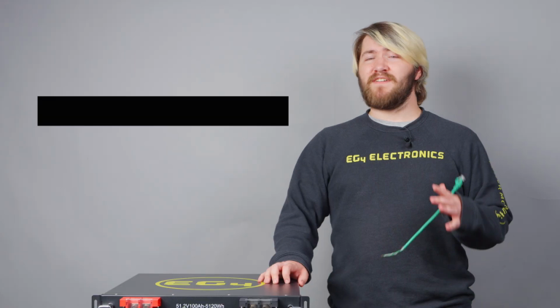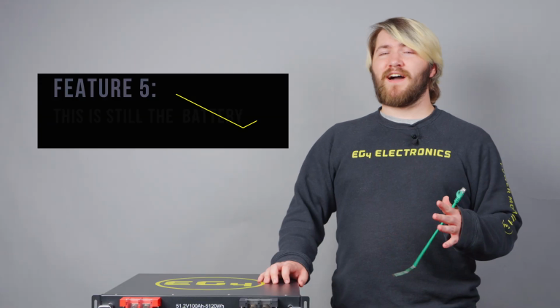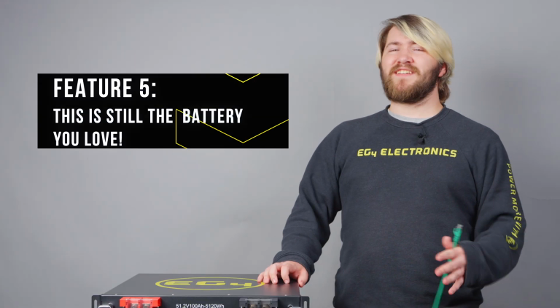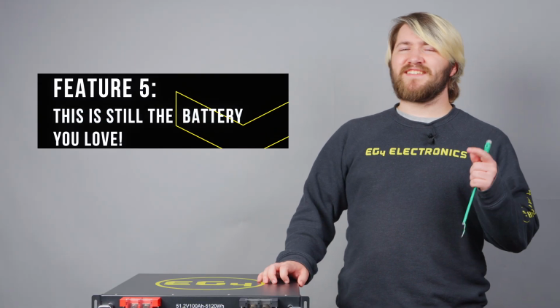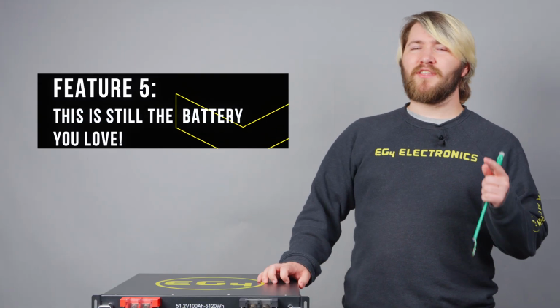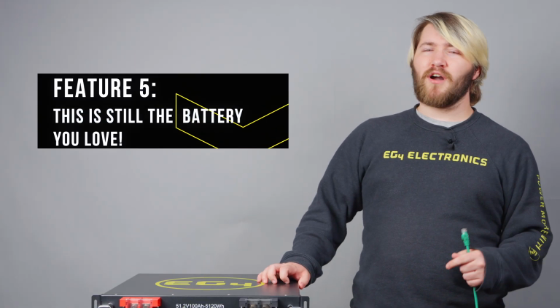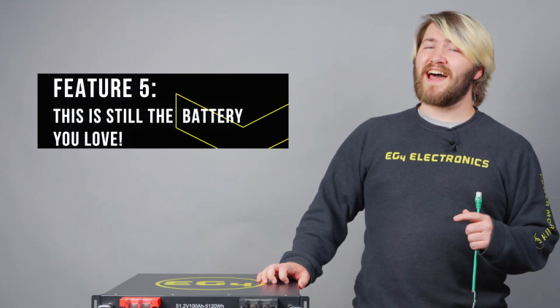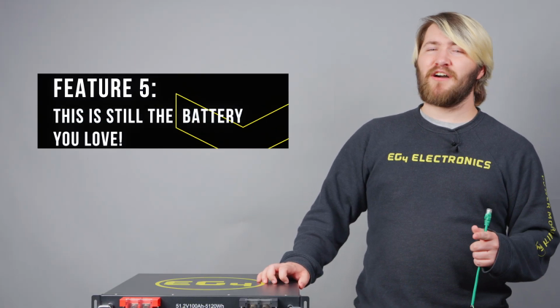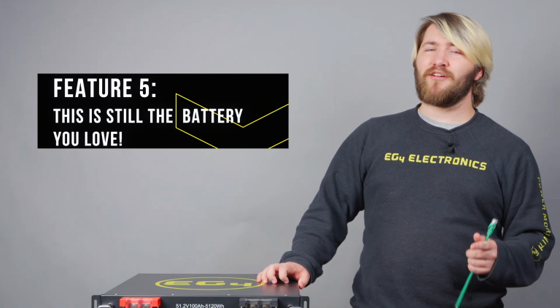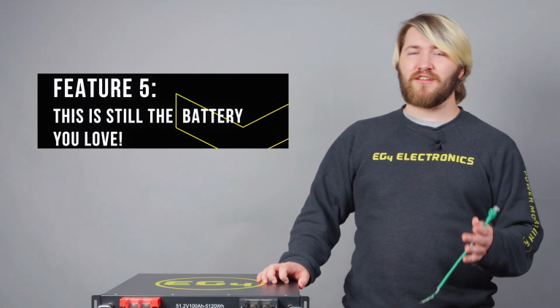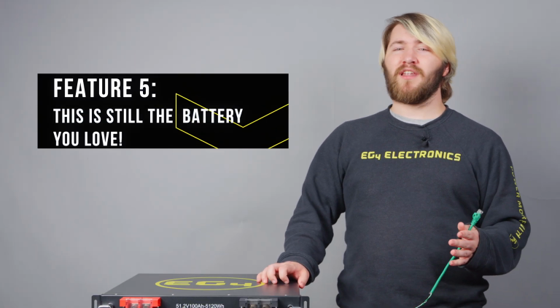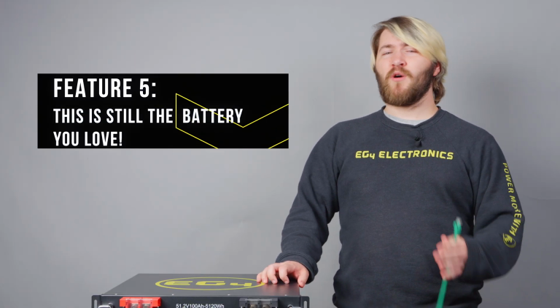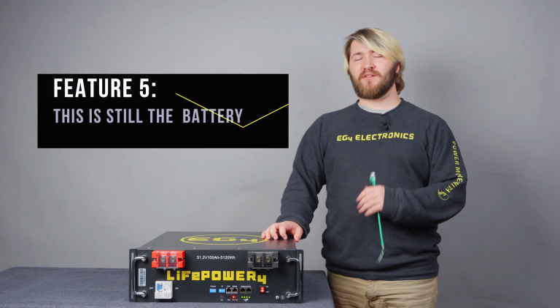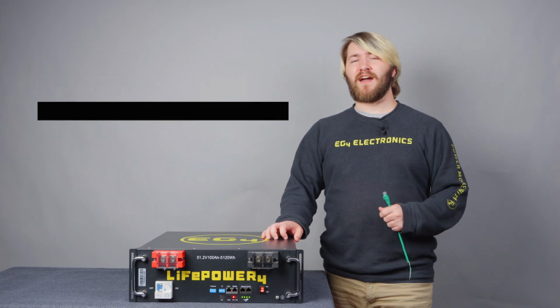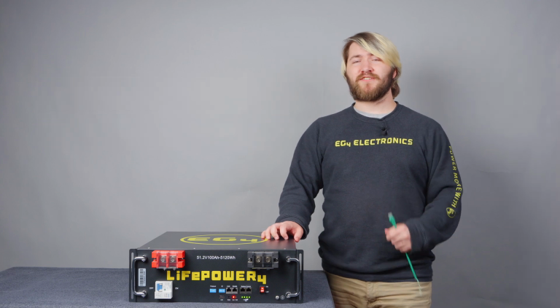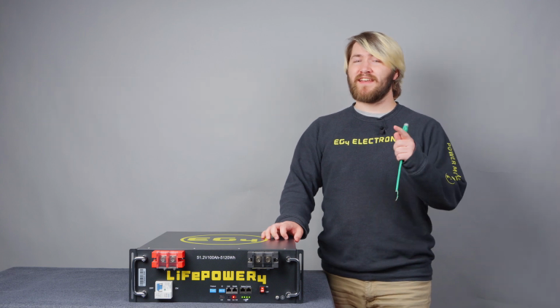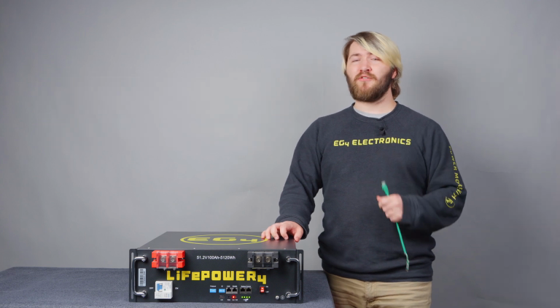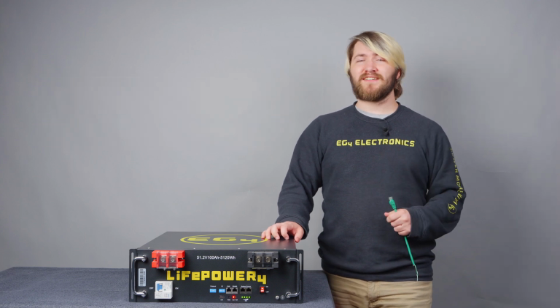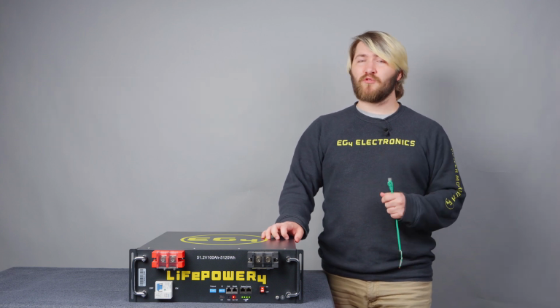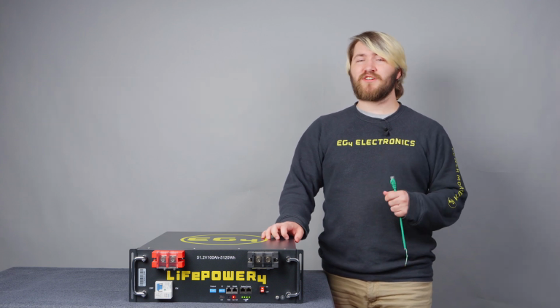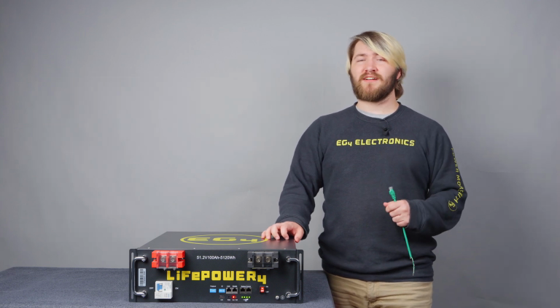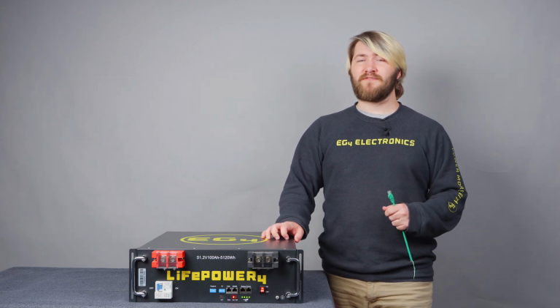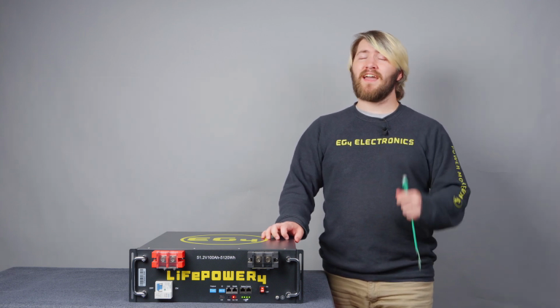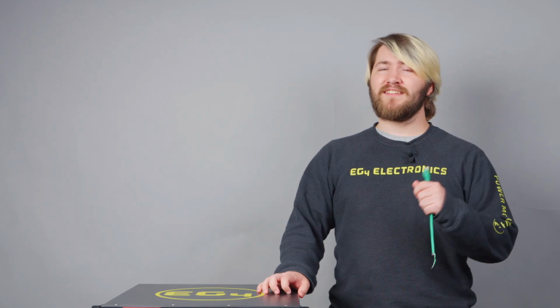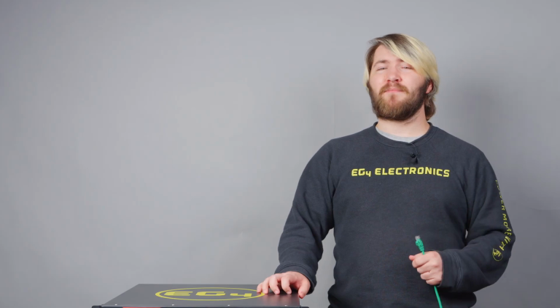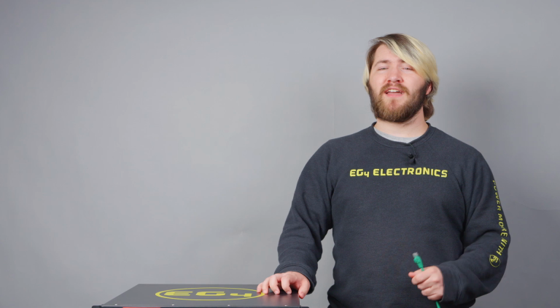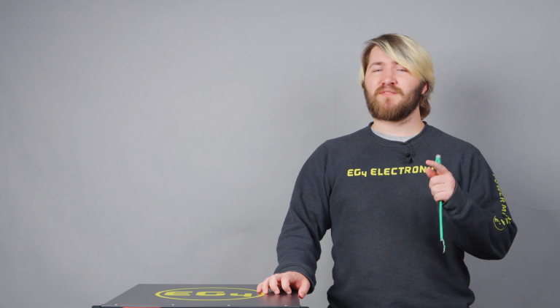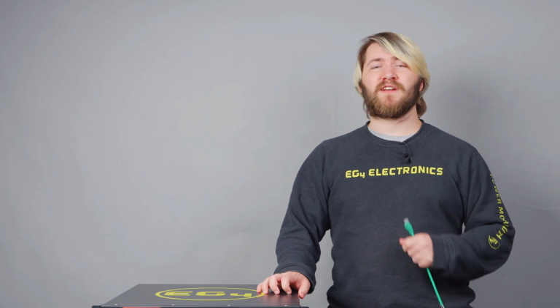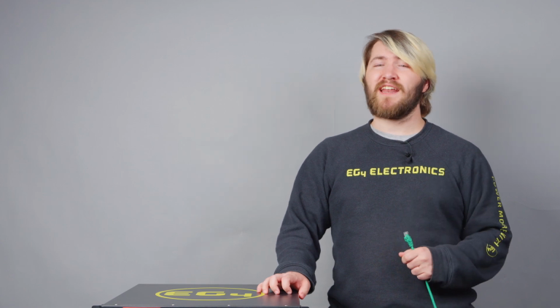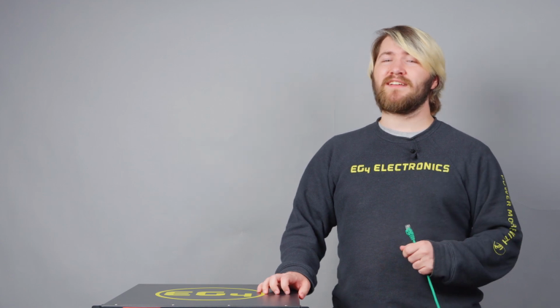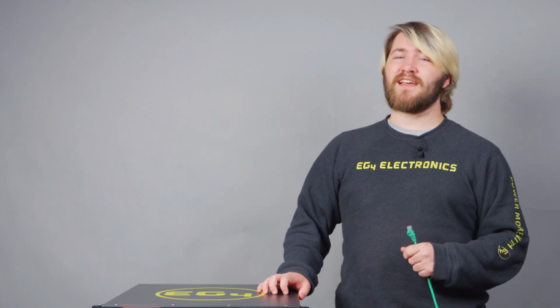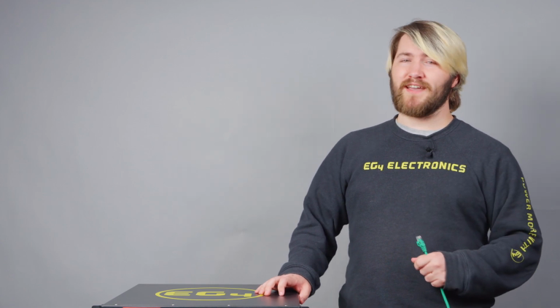Feature 5: this is still the low-cost, high-value battery that you know and love. With built-in fire resistors and now utilizing total rapid shutdown safety, this is a battery that is perfect for any ESS application.